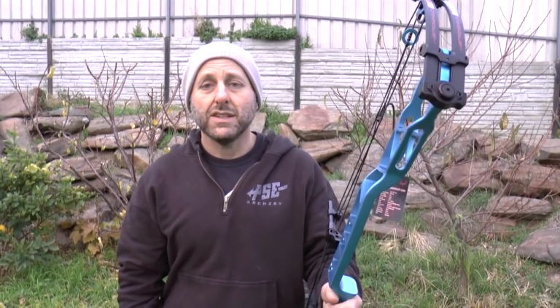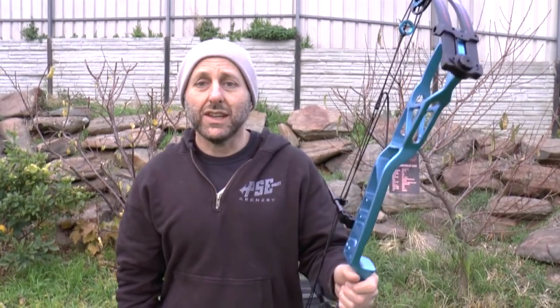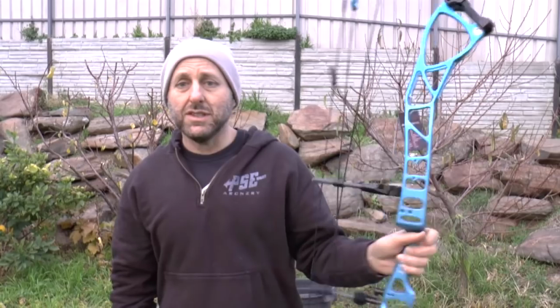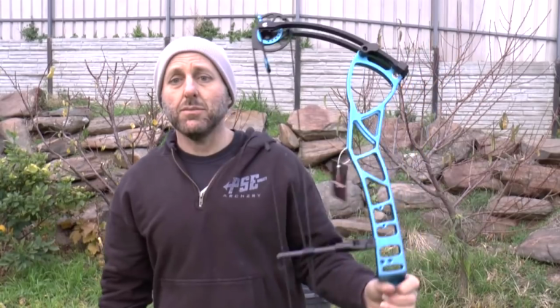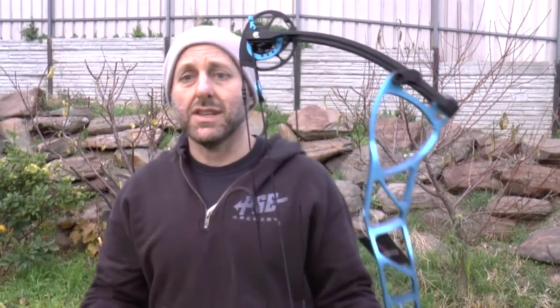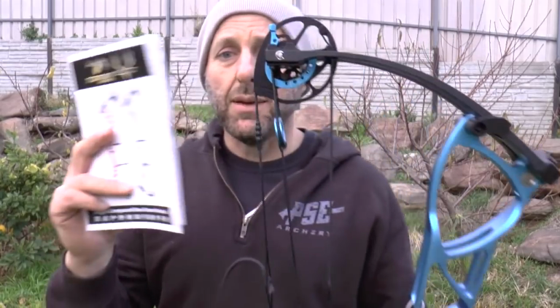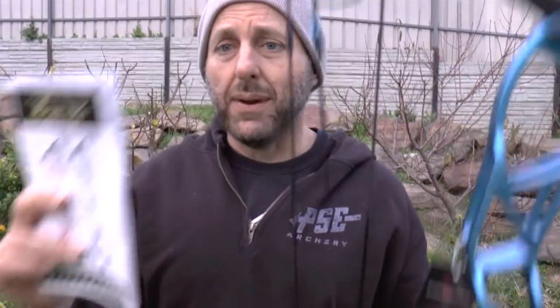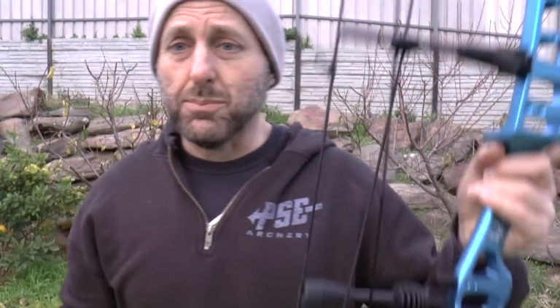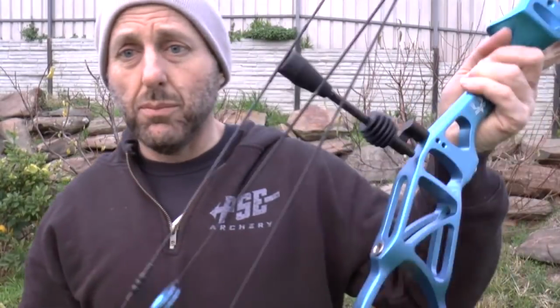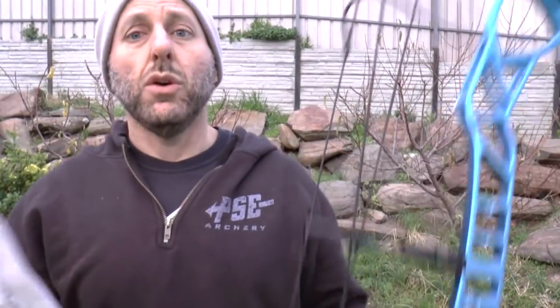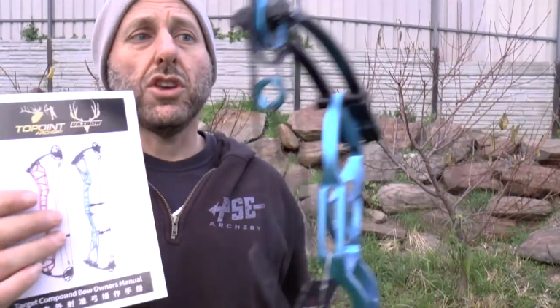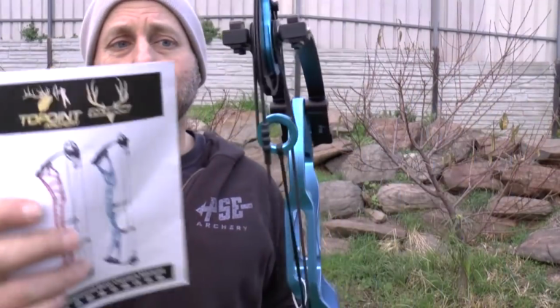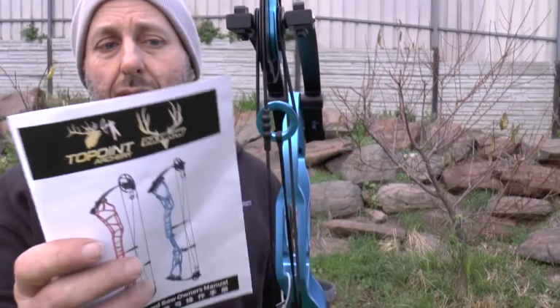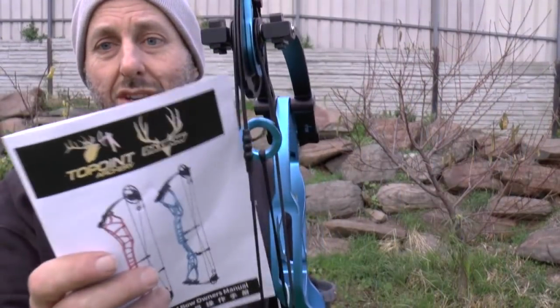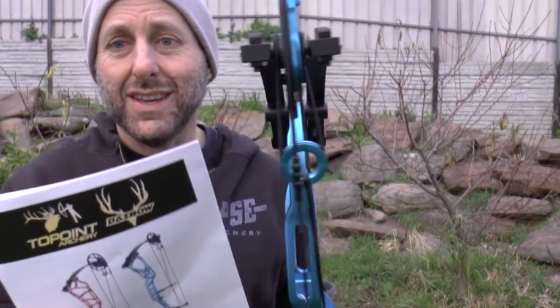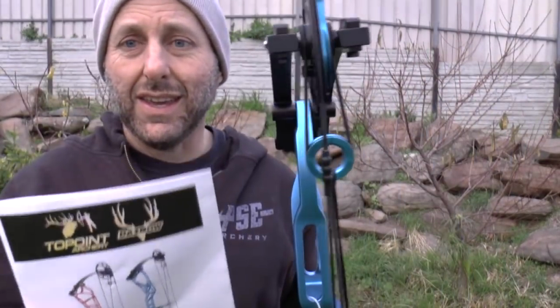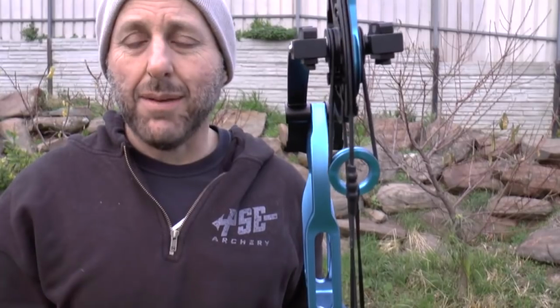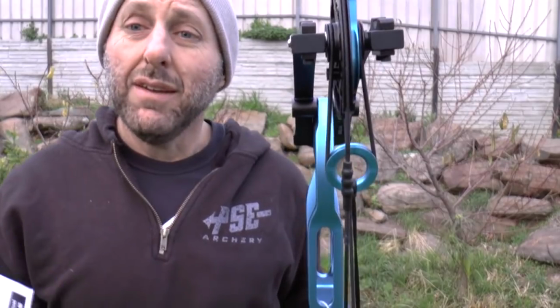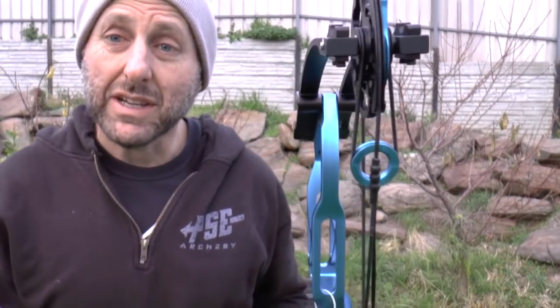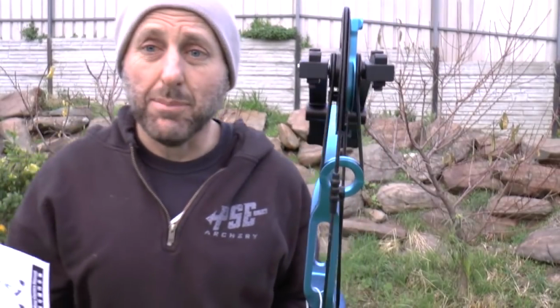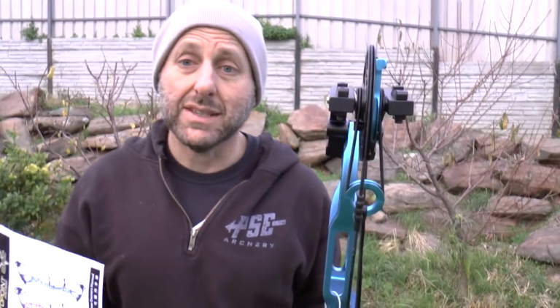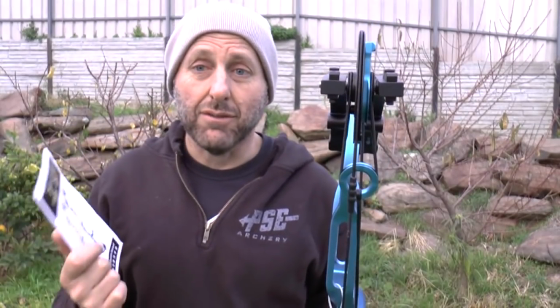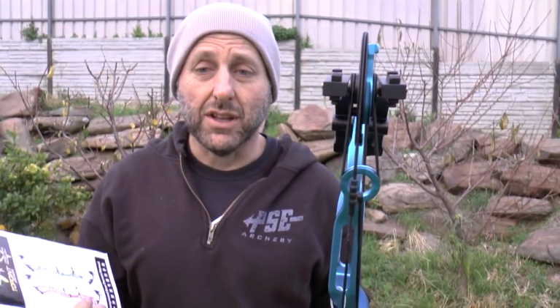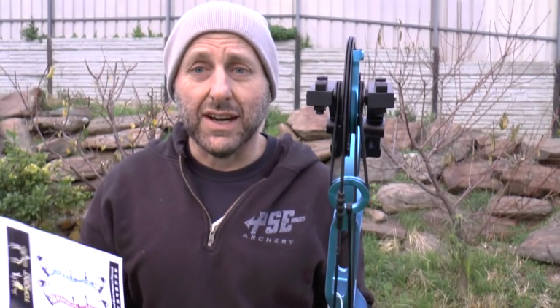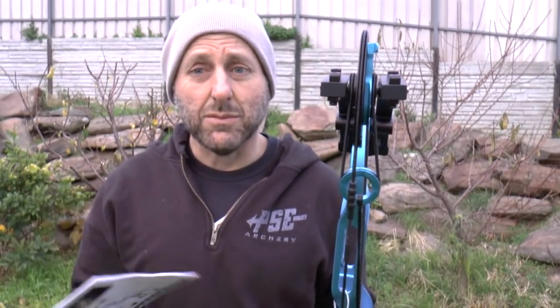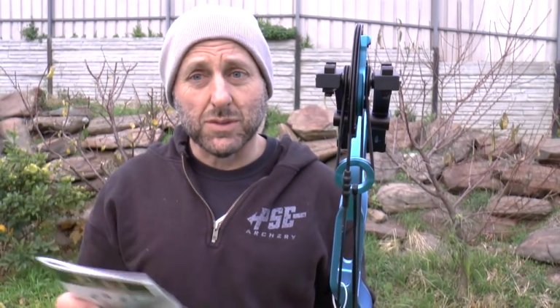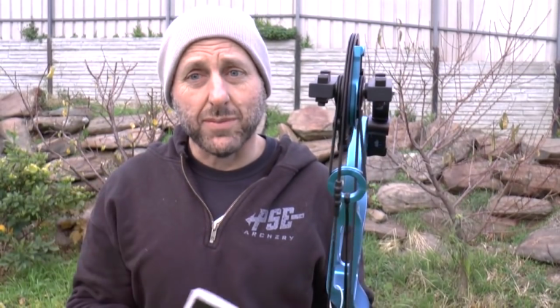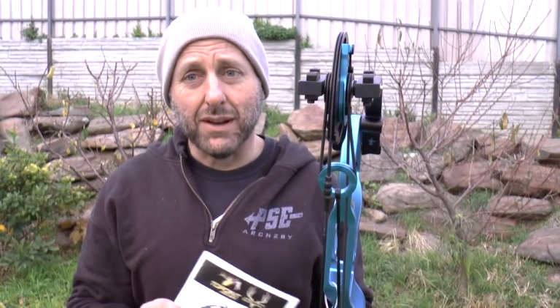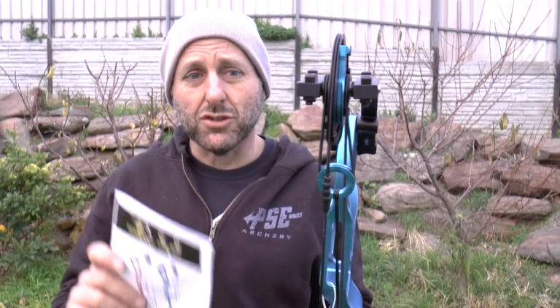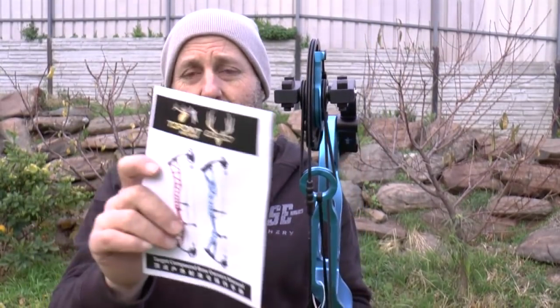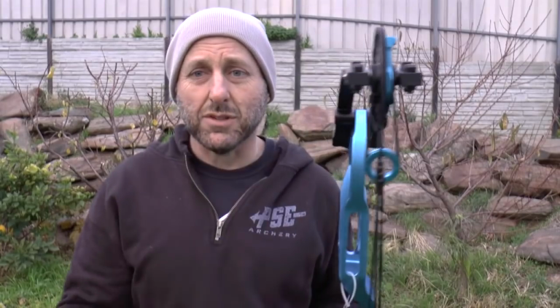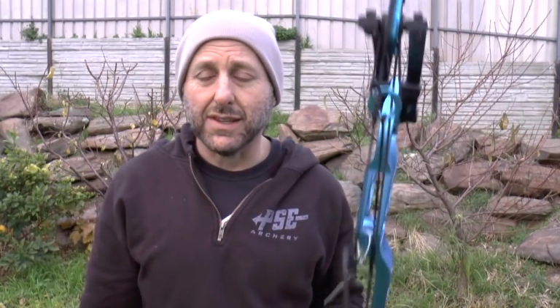It's a twin cam system — same cam top as bottom with yokes built into the cam, very much like a PSE and very much like the Darten cam system. There are probably some other manufacturers which have cams like this.